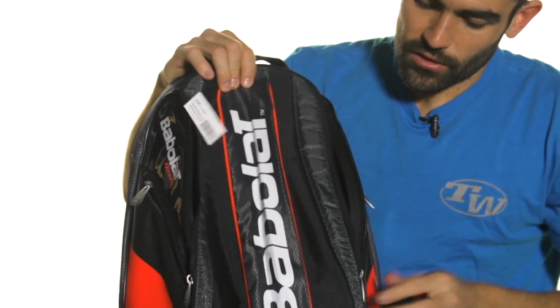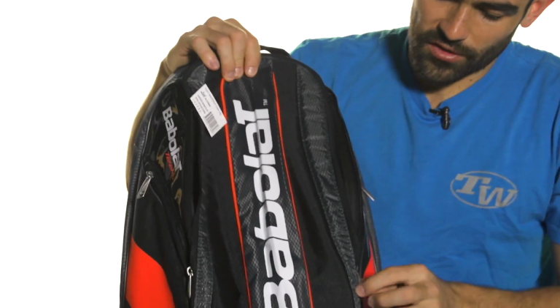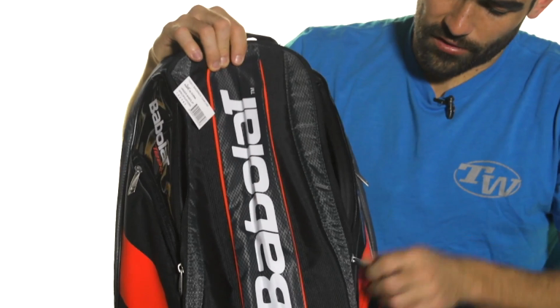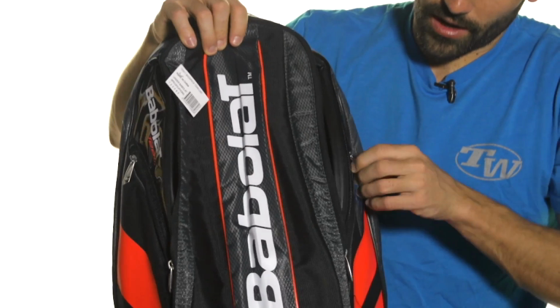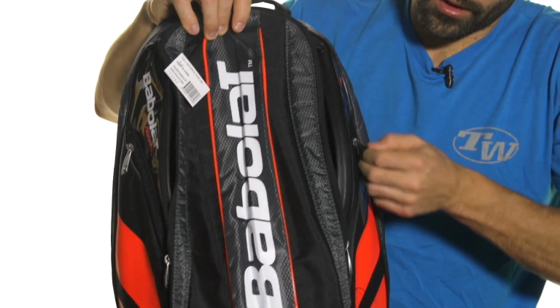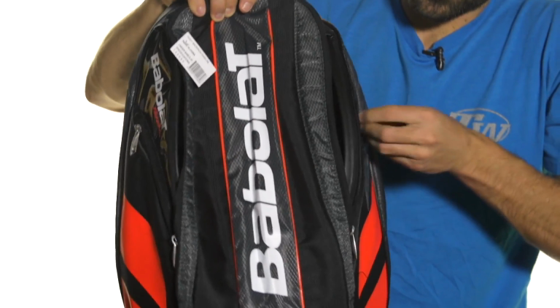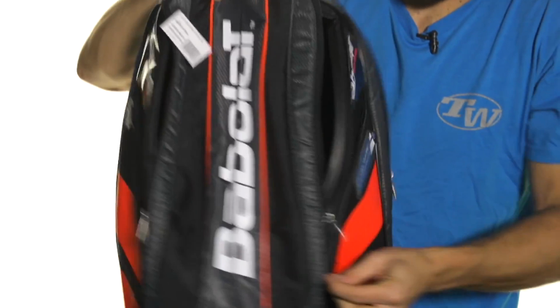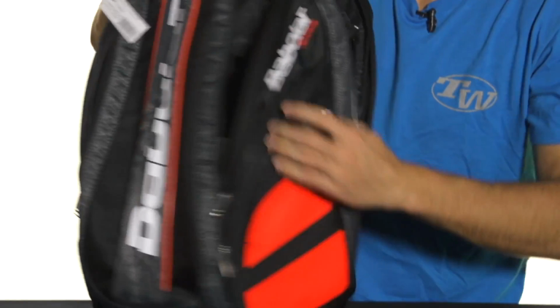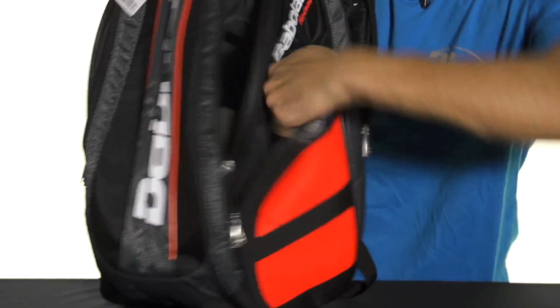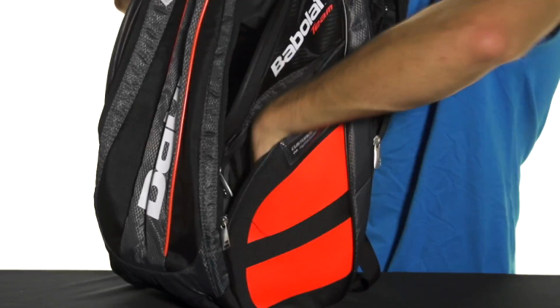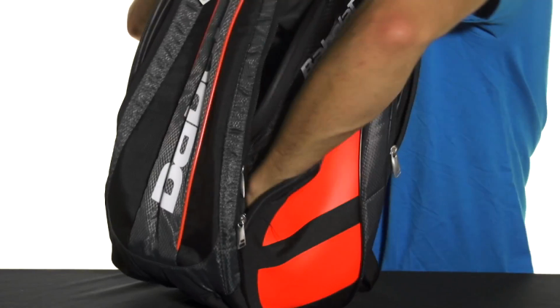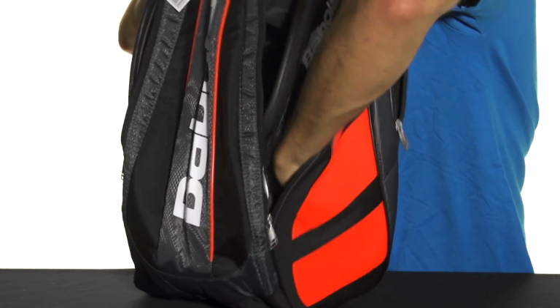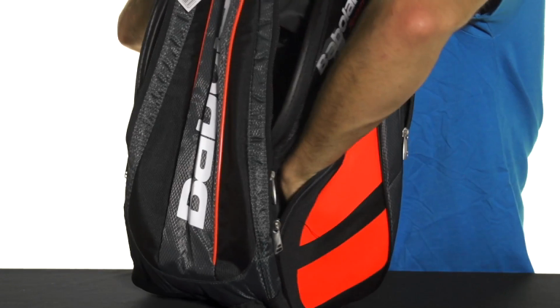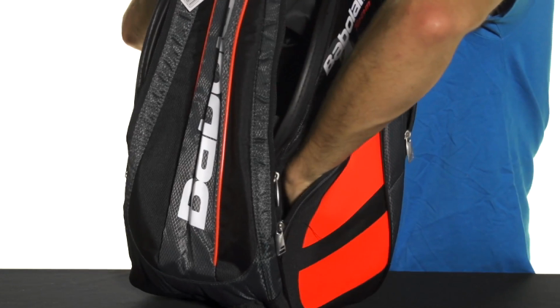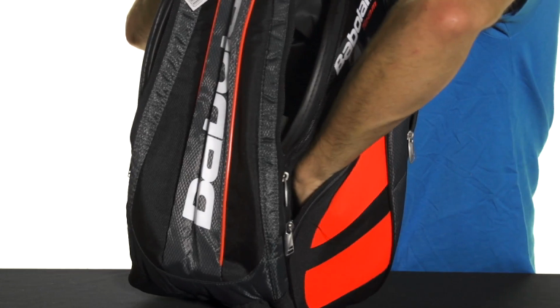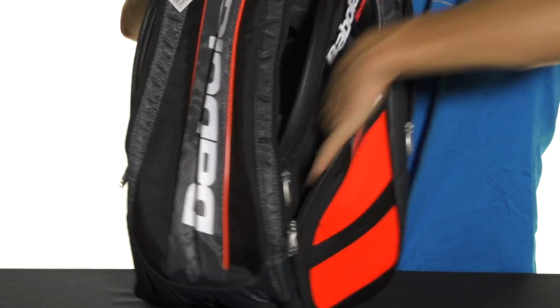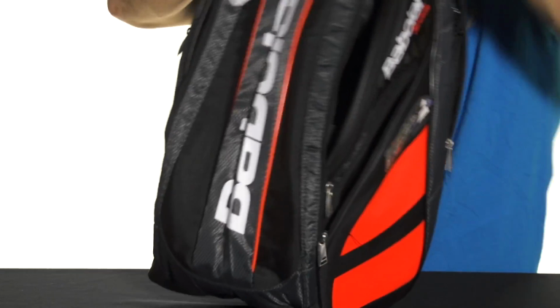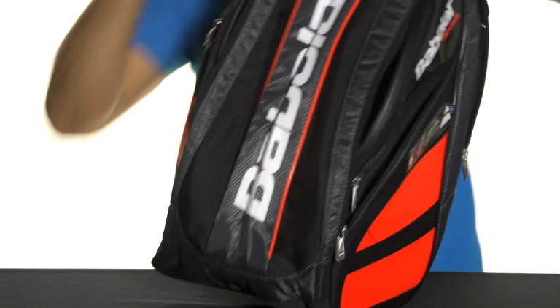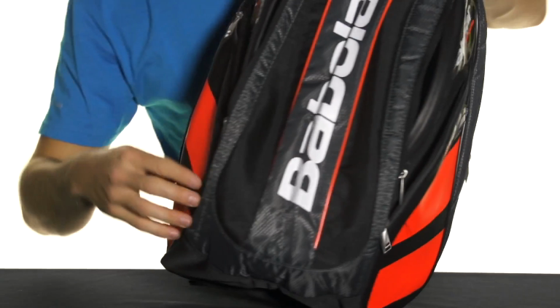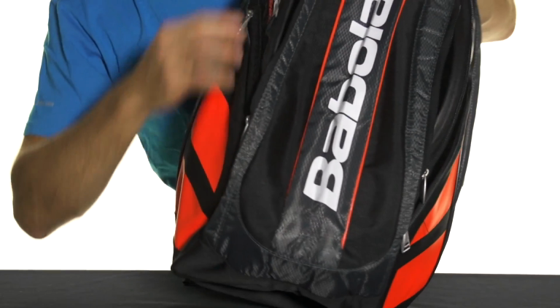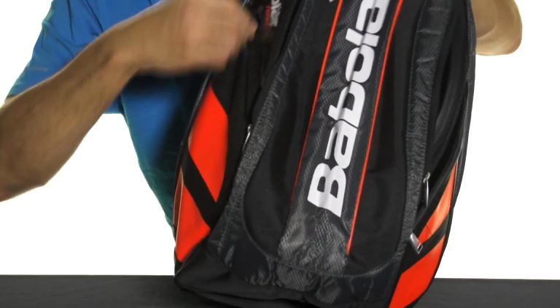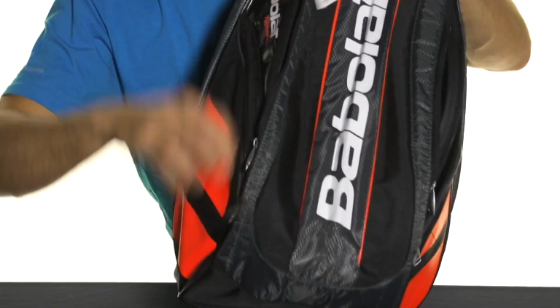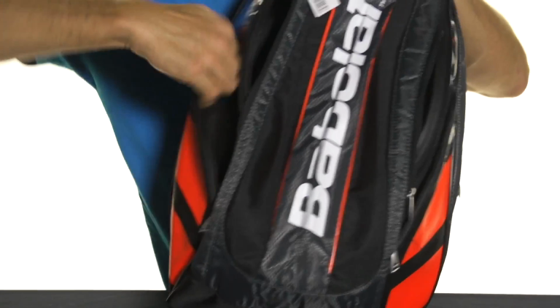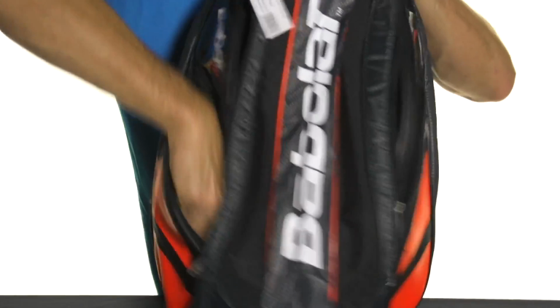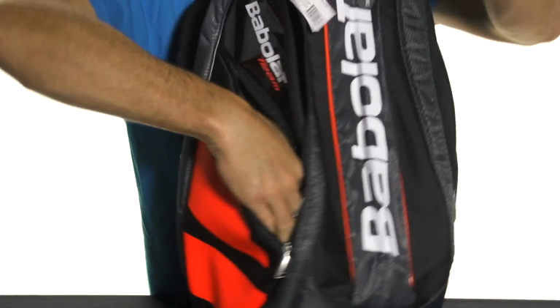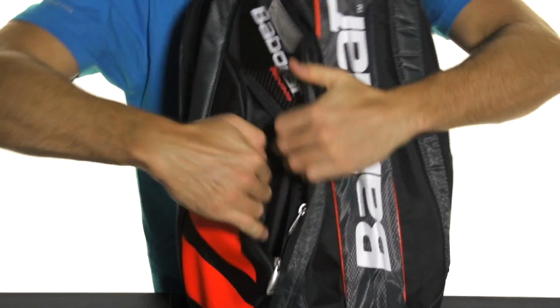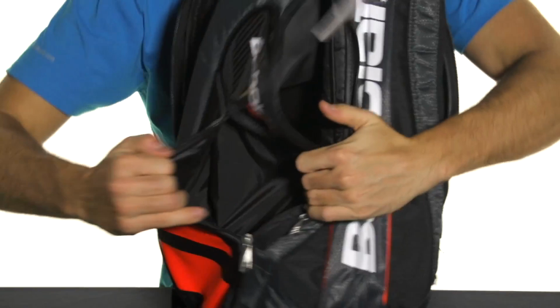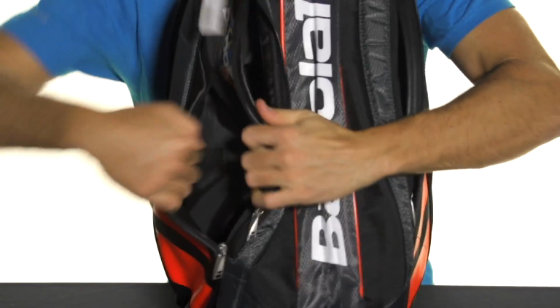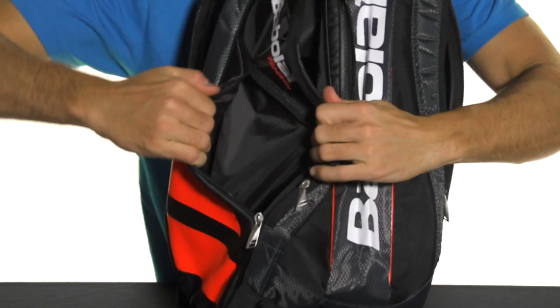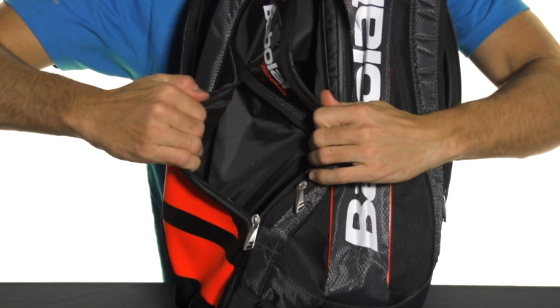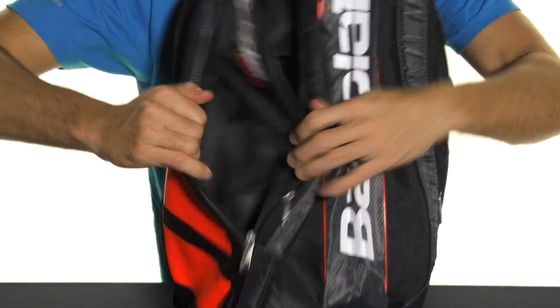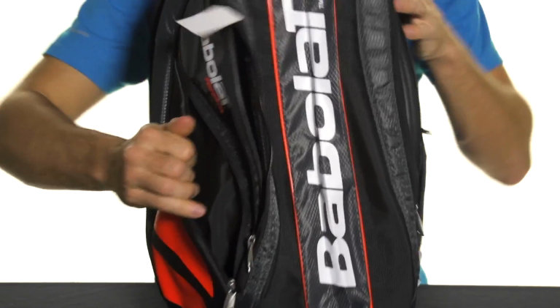Two accessory pockets along the side of the bag open up like so, with some nice room in there for carrying some extra gear.